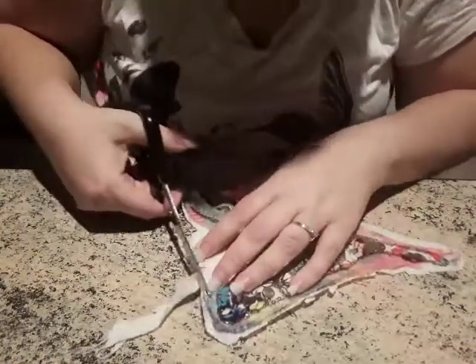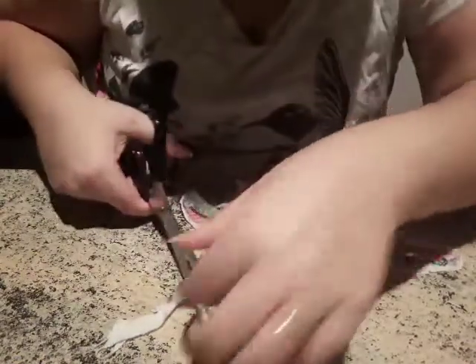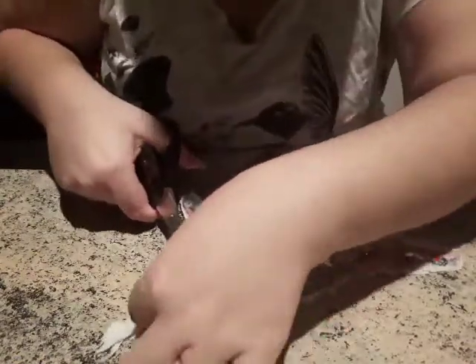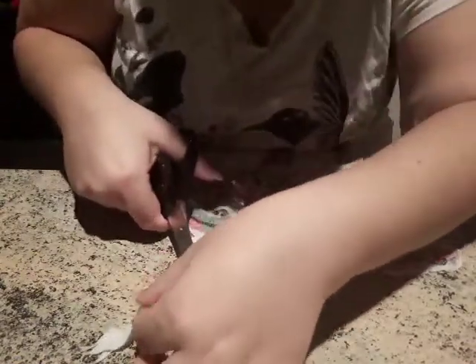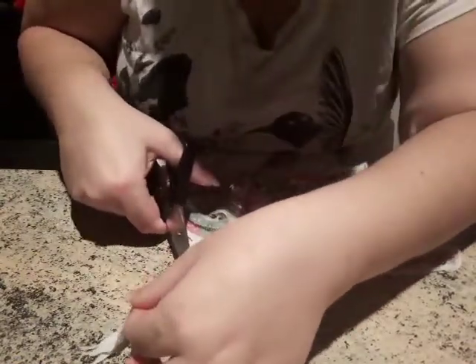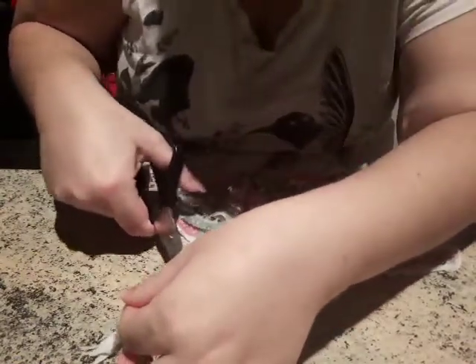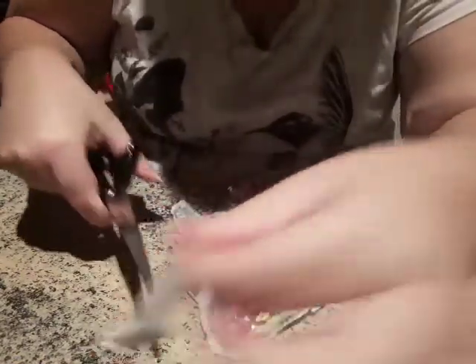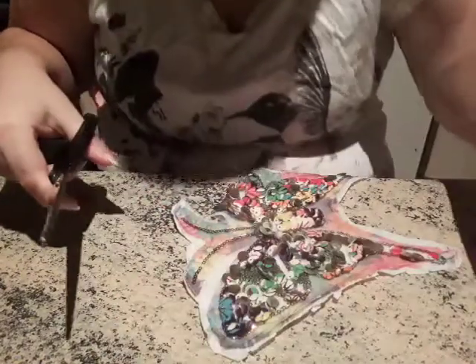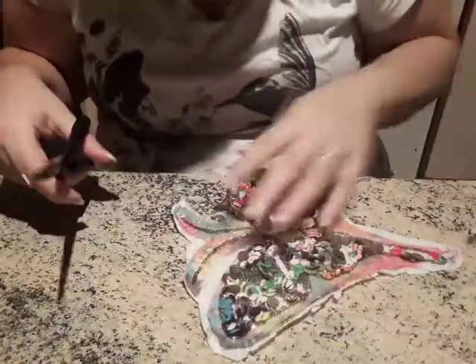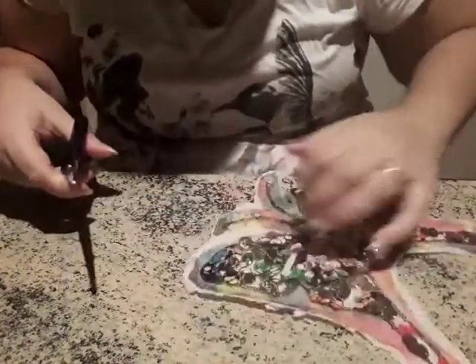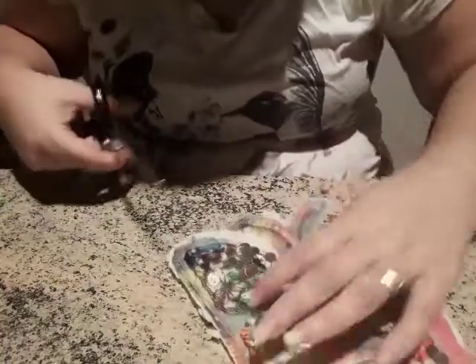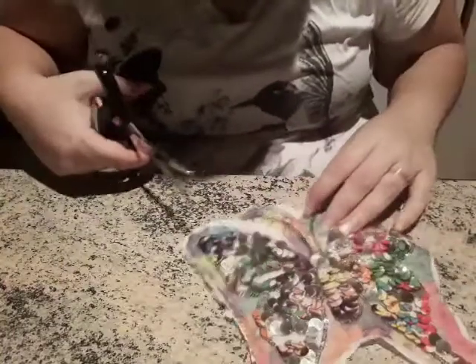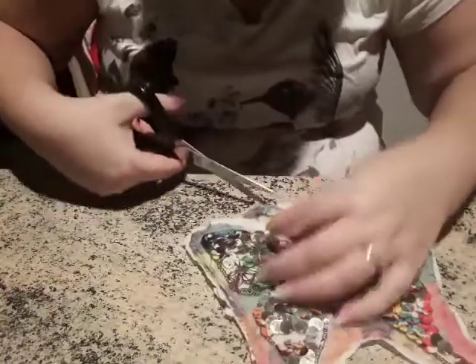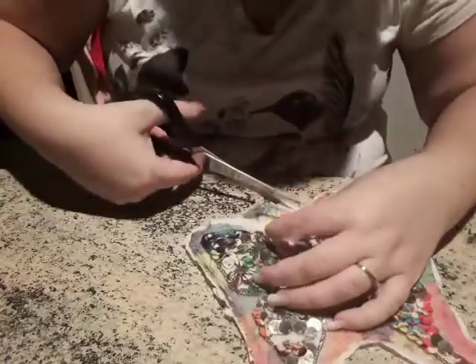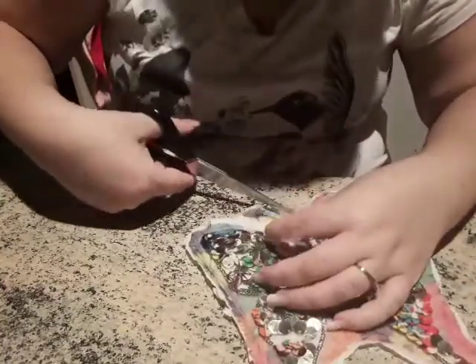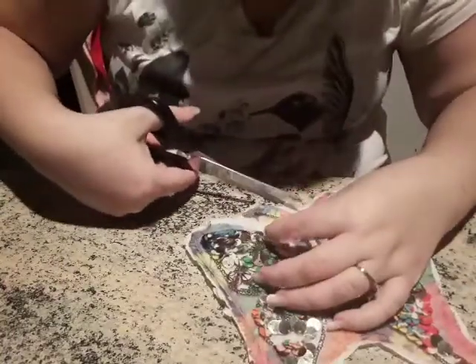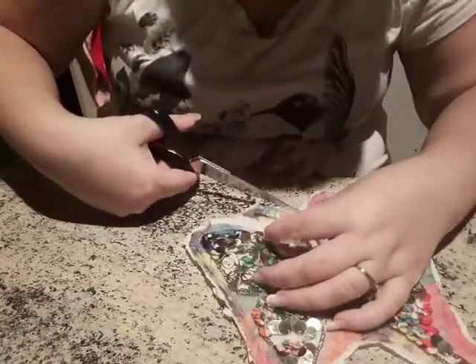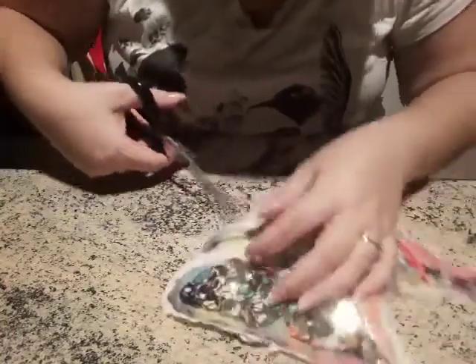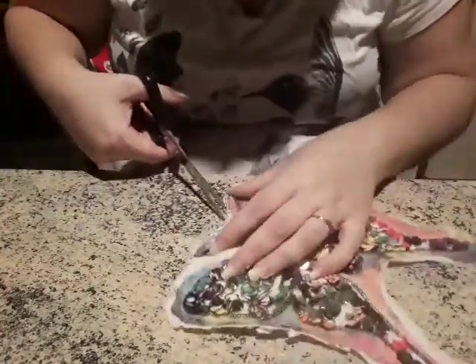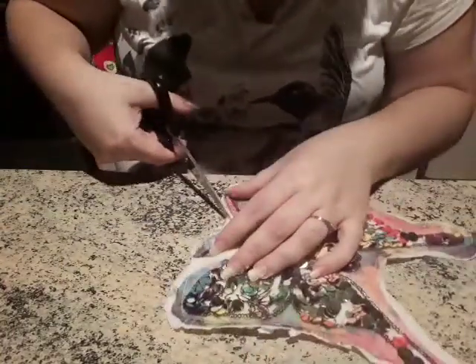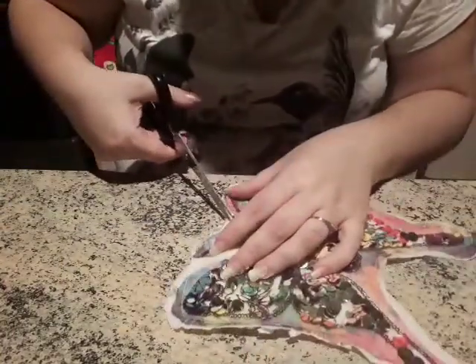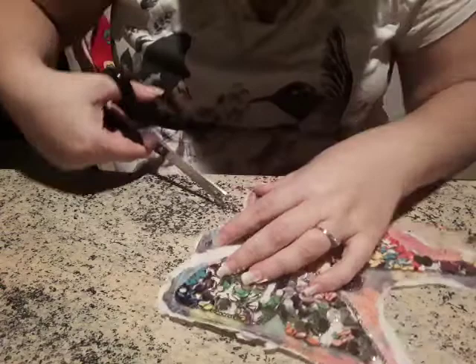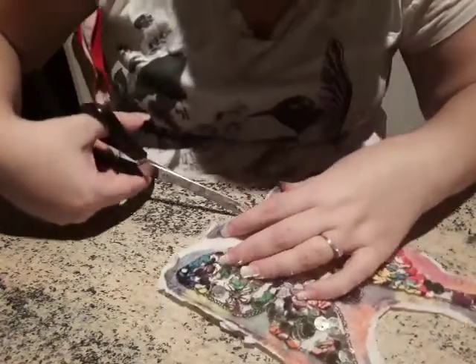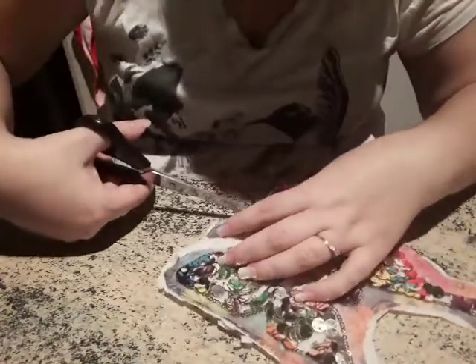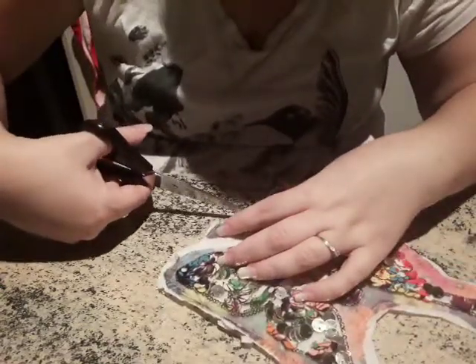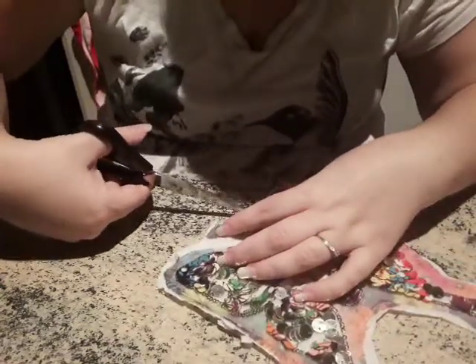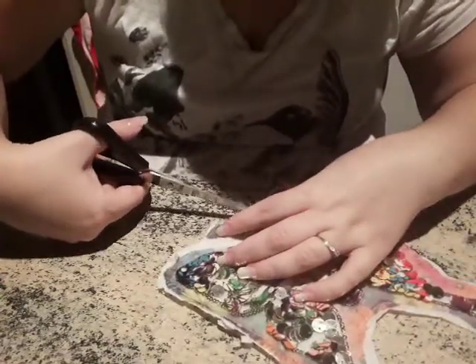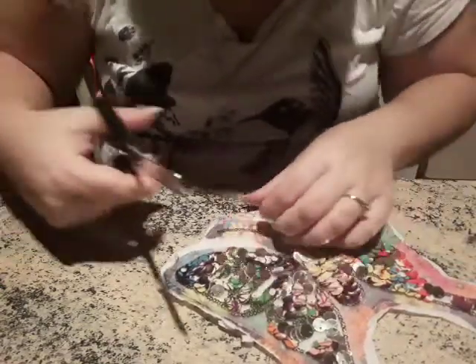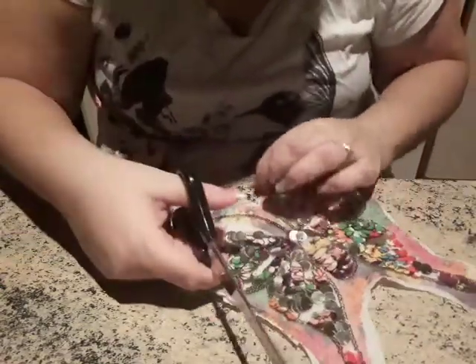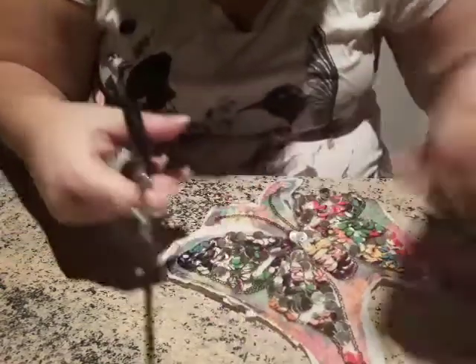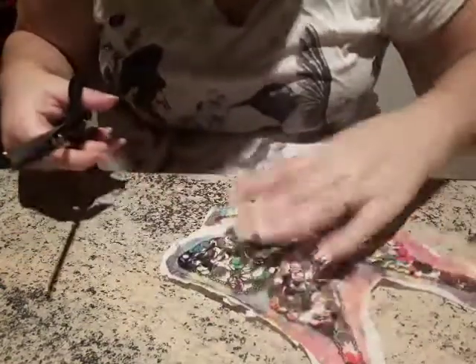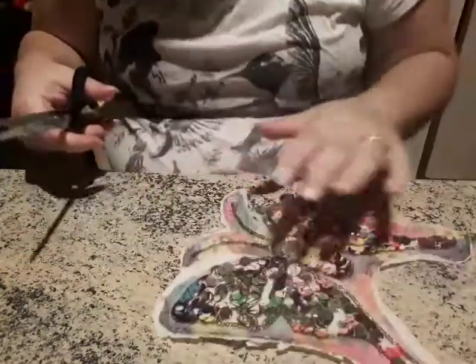Get this one out of the way. Cut this one a bit more. There we go.